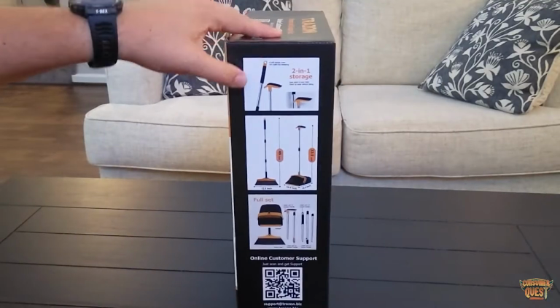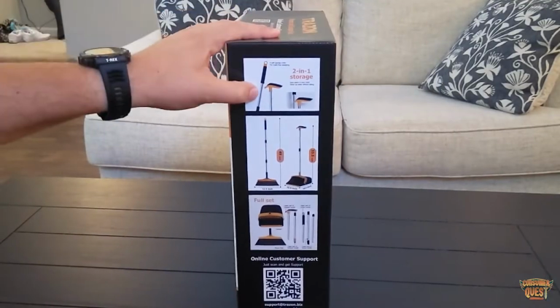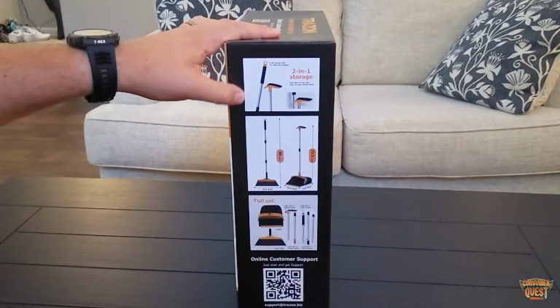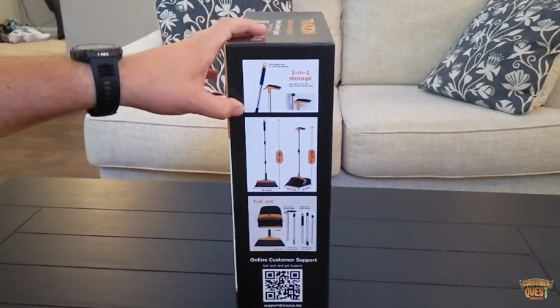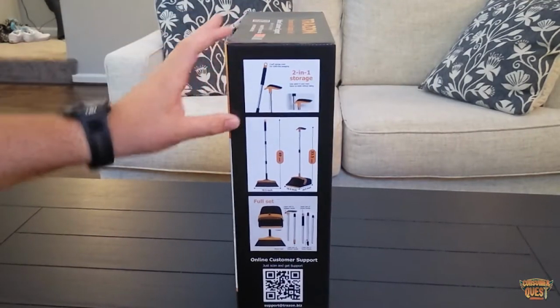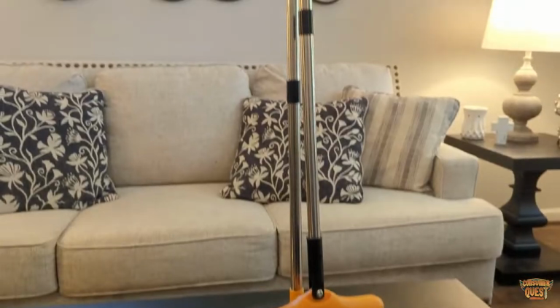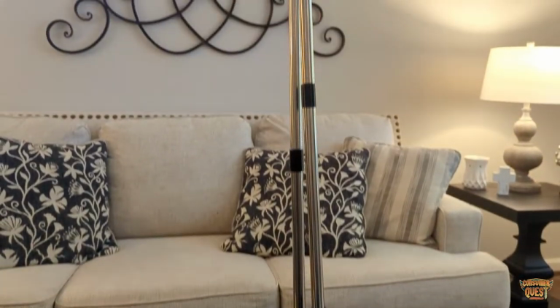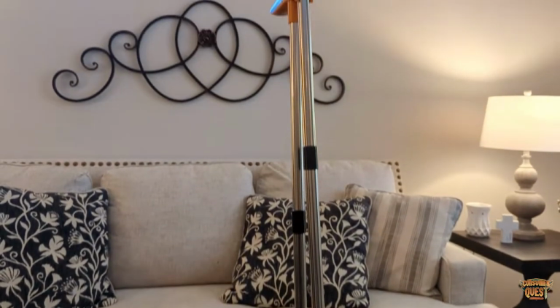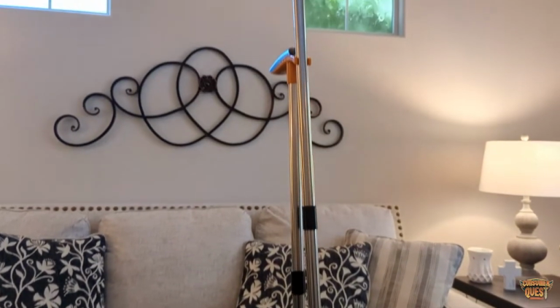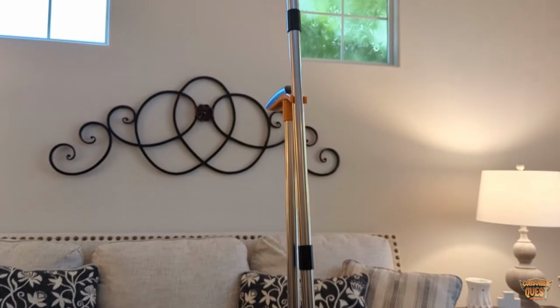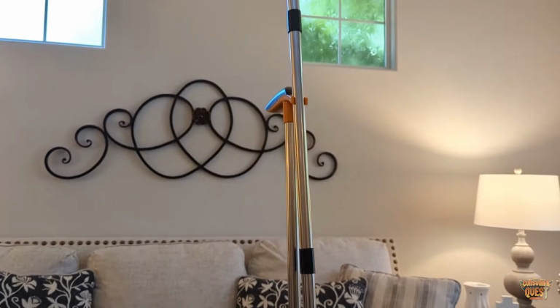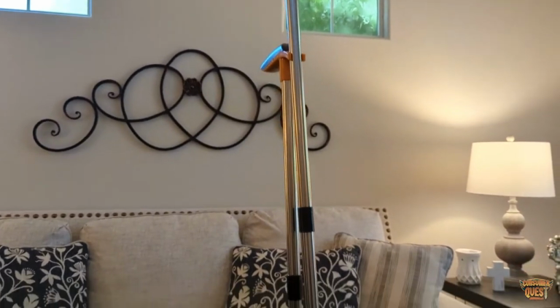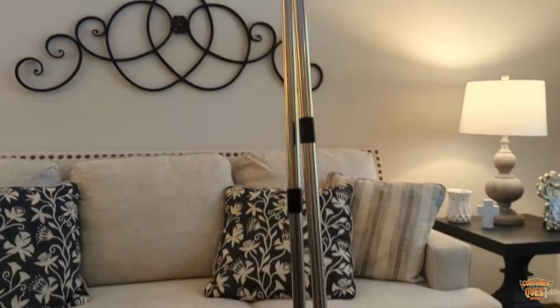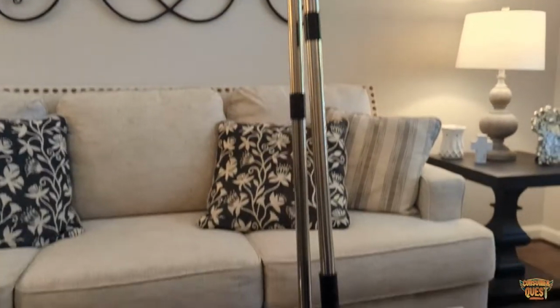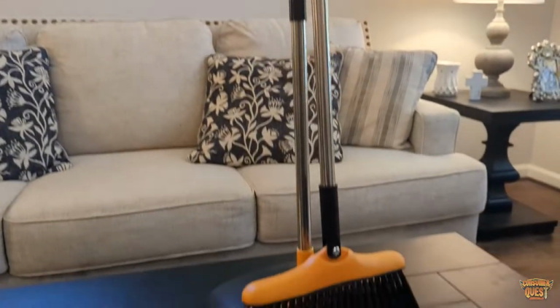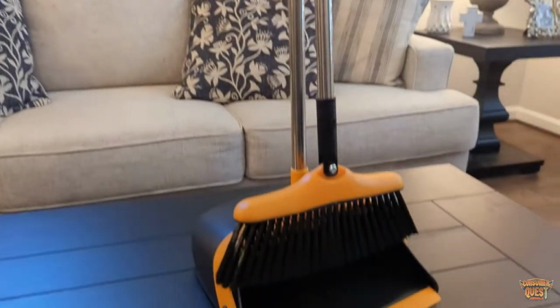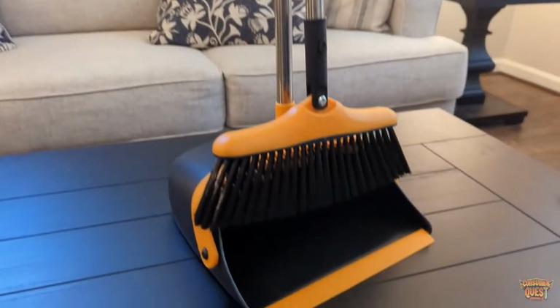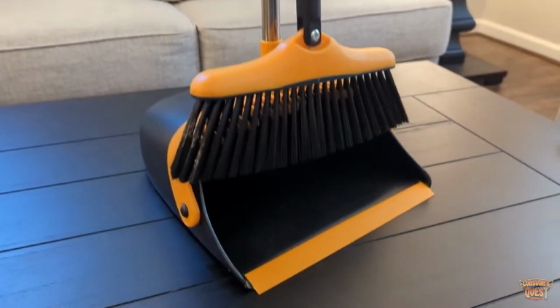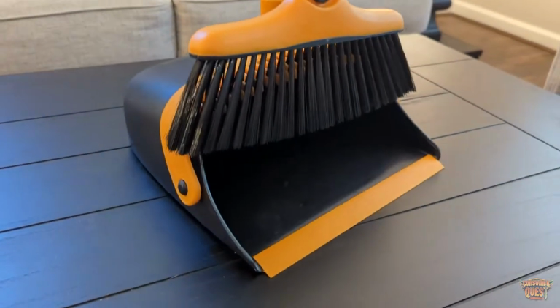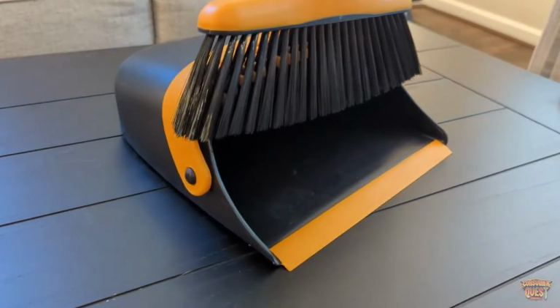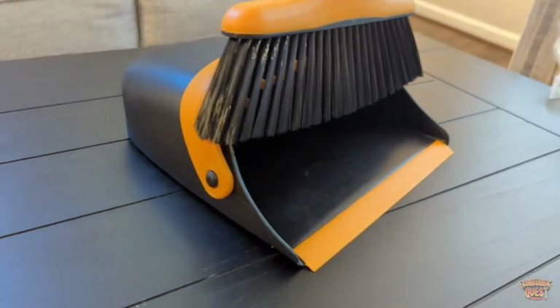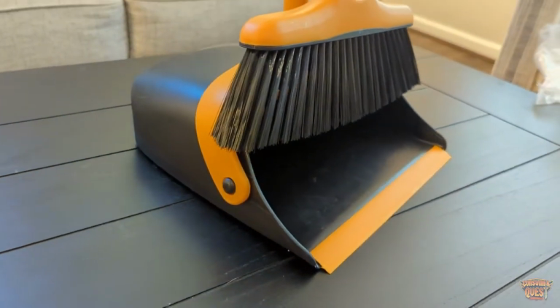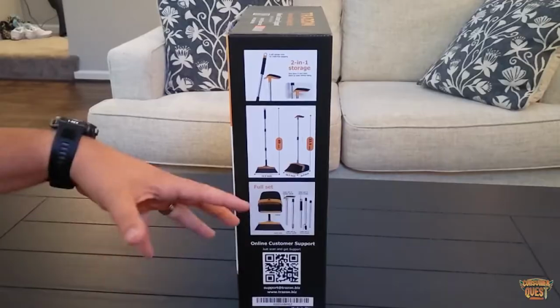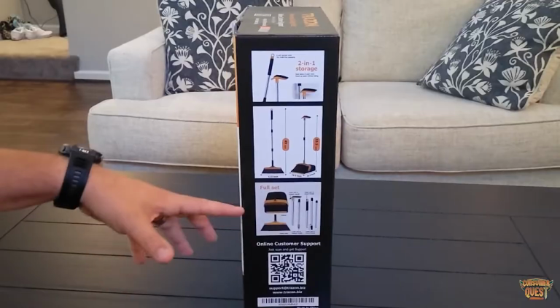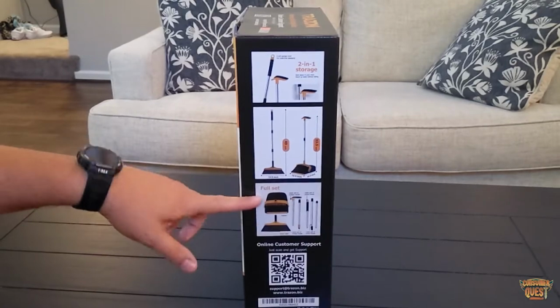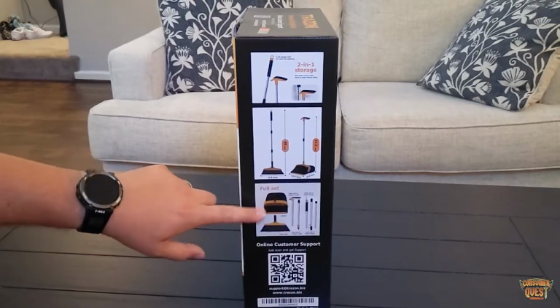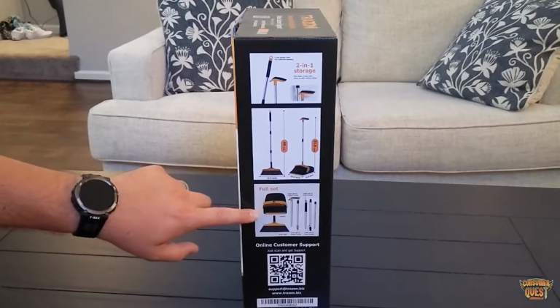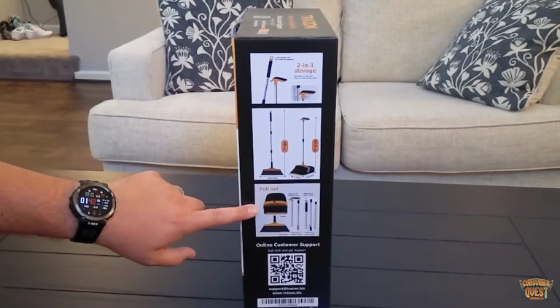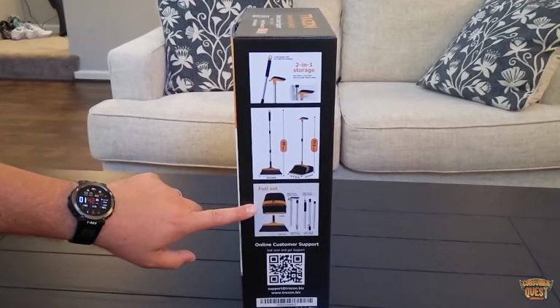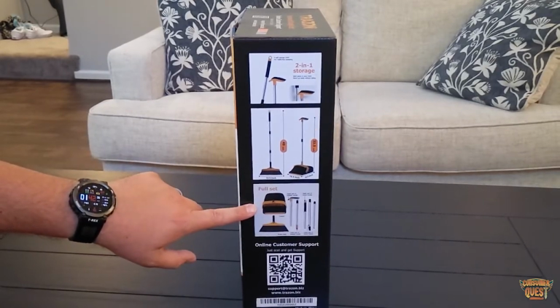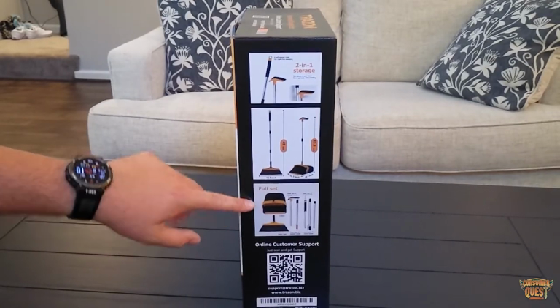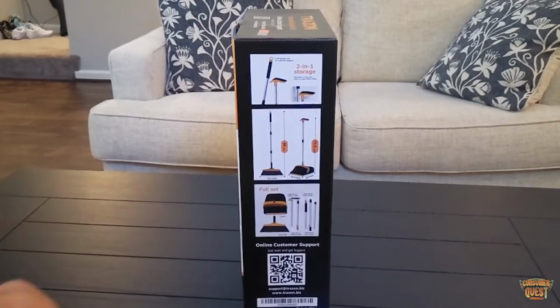You've got two-in-one storage, this goes up to 49 inches tall. It's got the full set — the handle, the broom, and the actual dustpan itself.